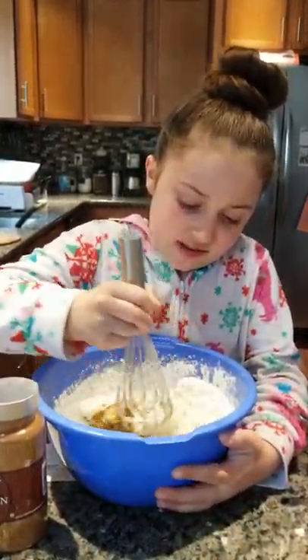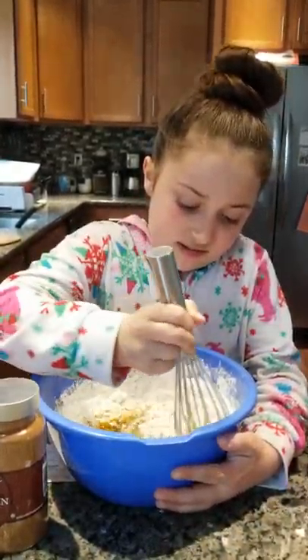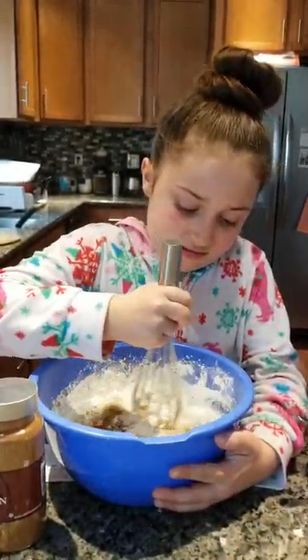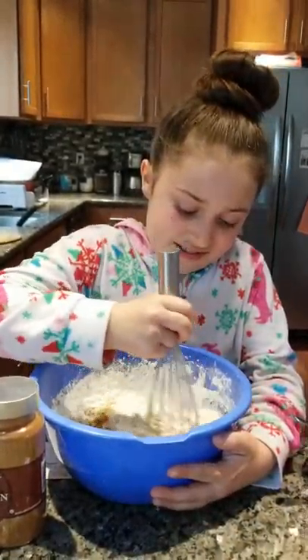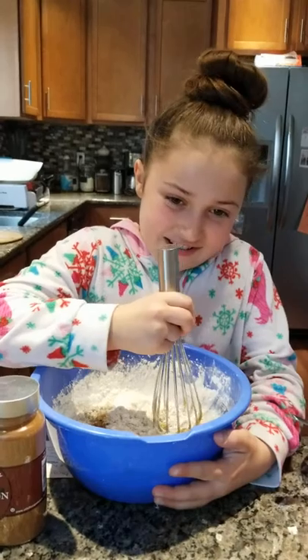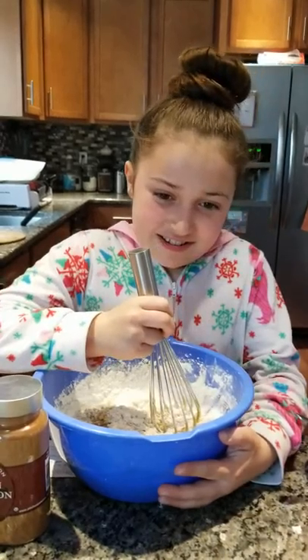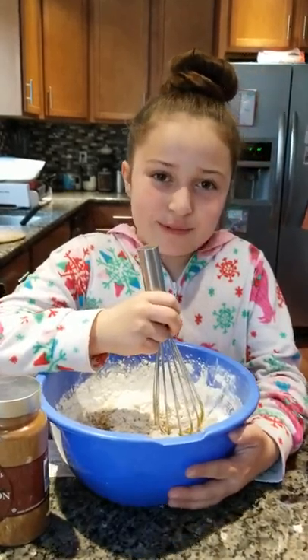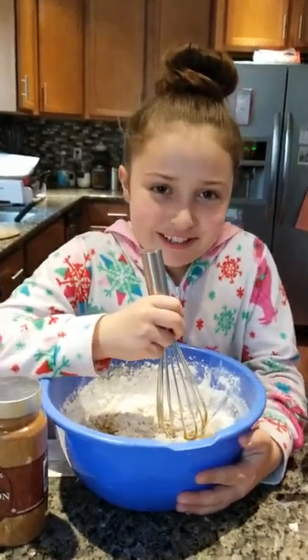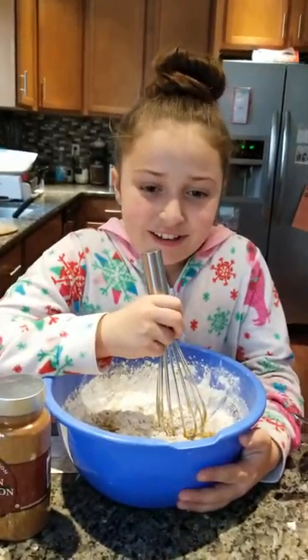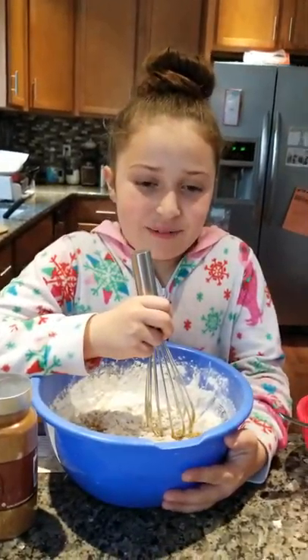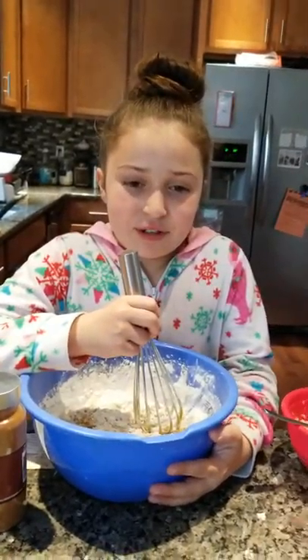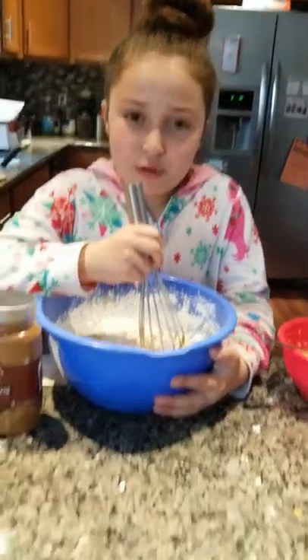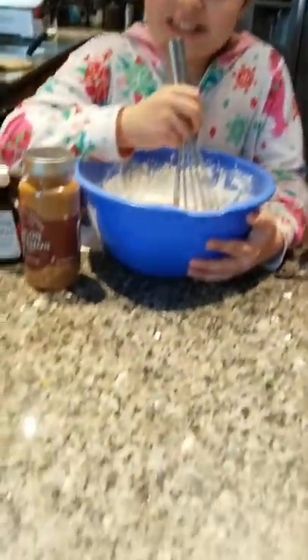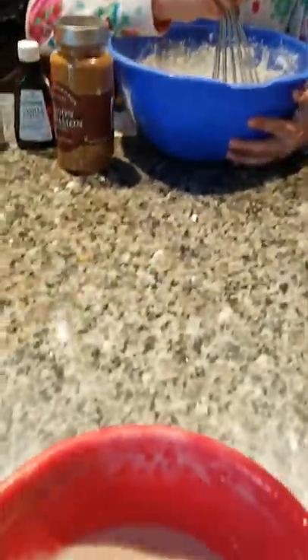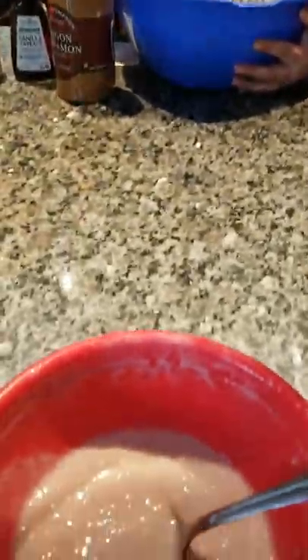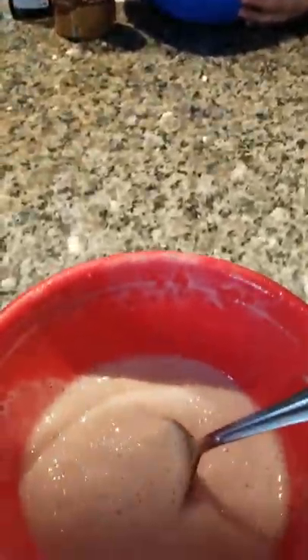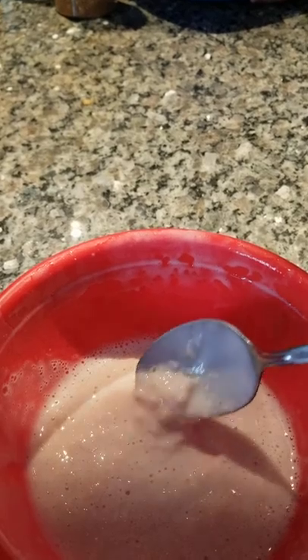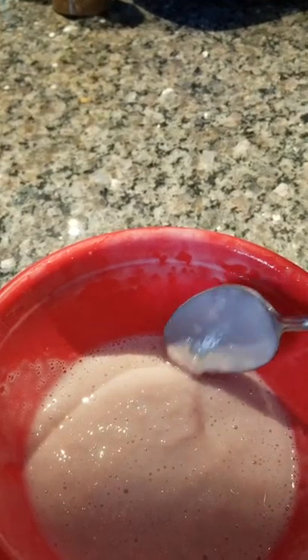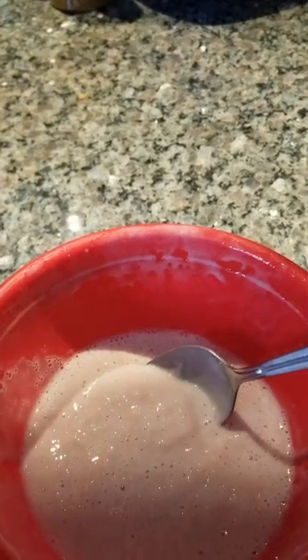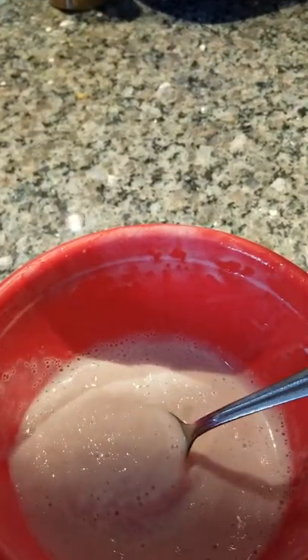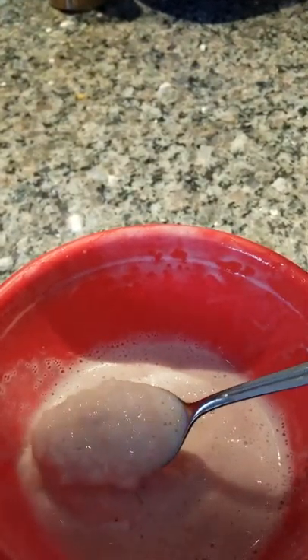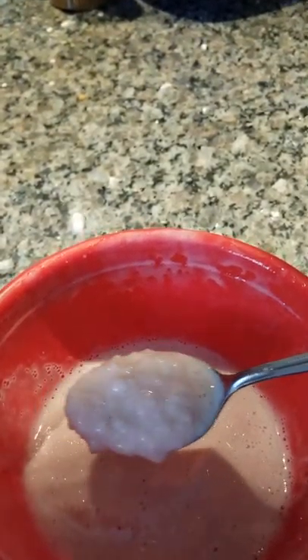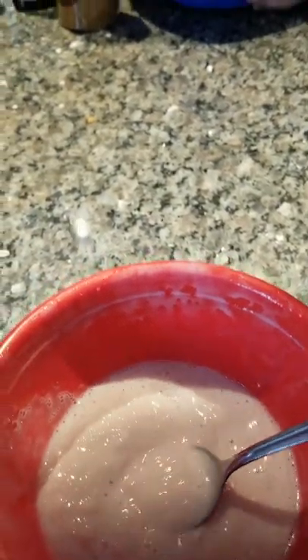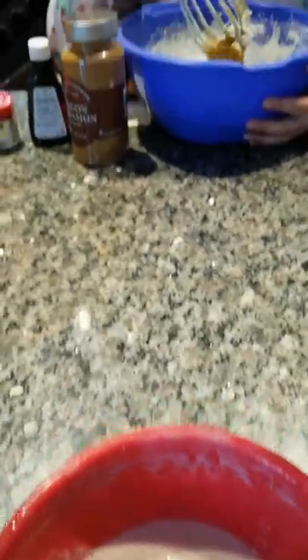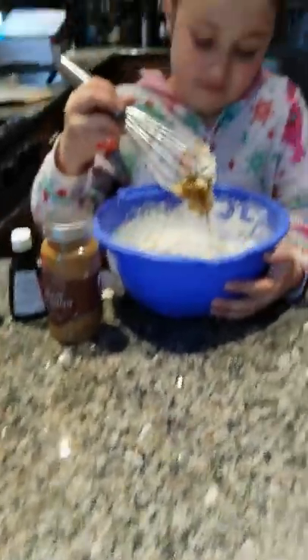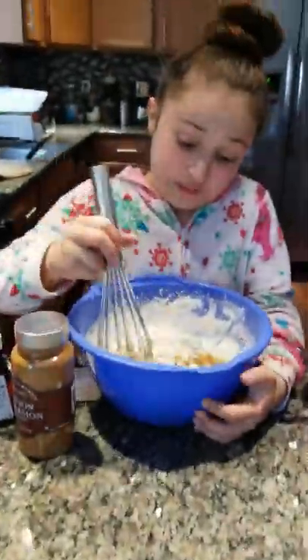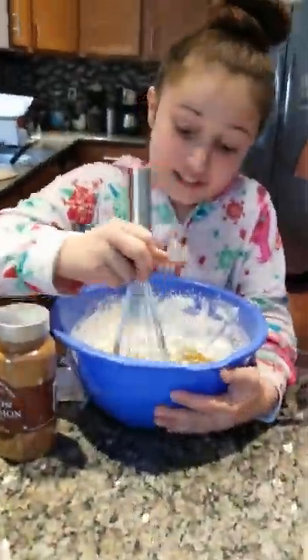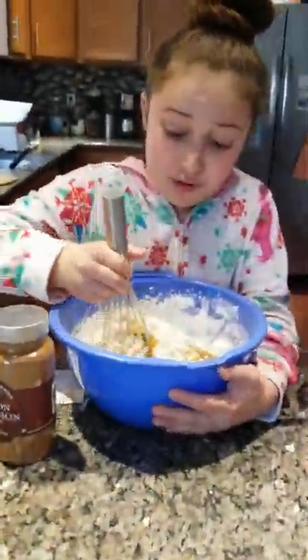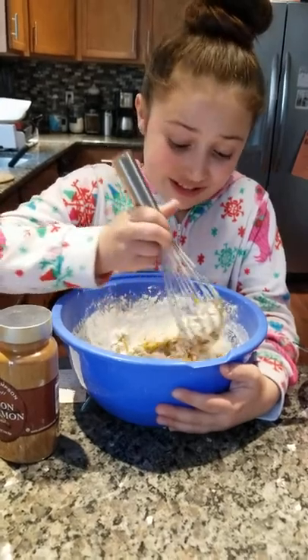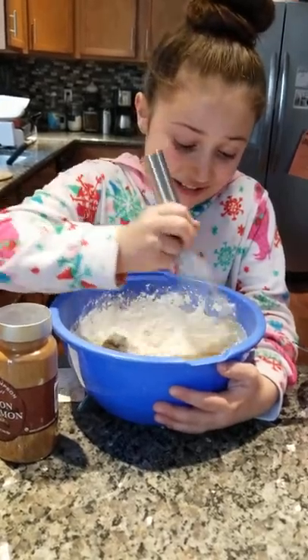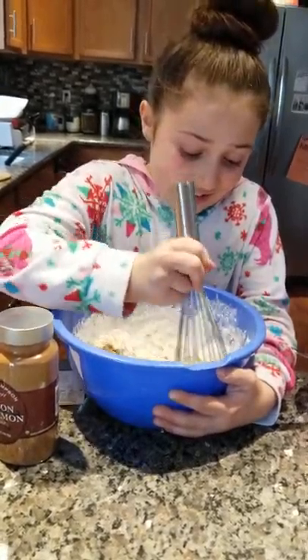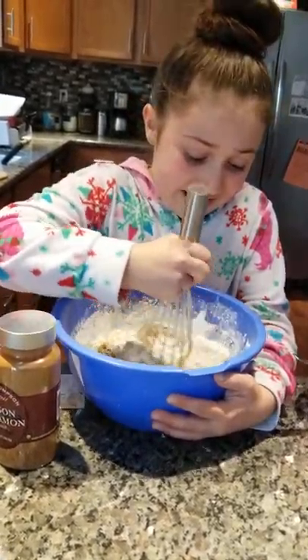I'm really hungry right now. My mom's eating like protein, ice, water, and strawberries — like two strawberries. We're not going to talk about that.